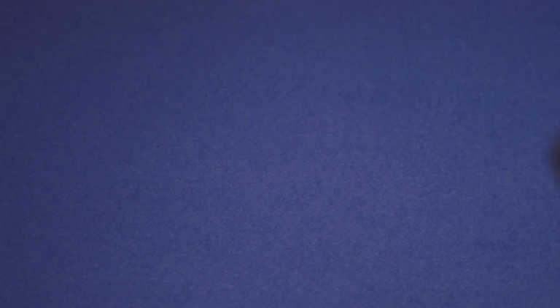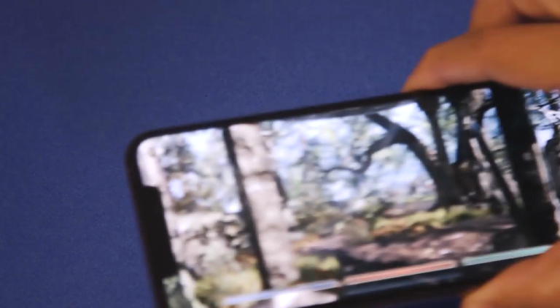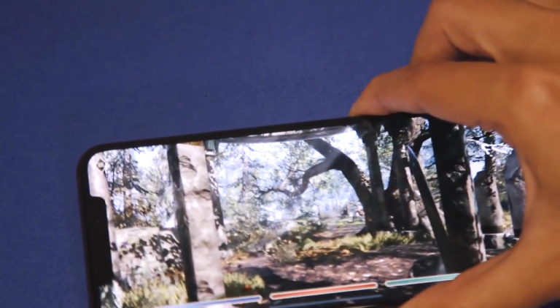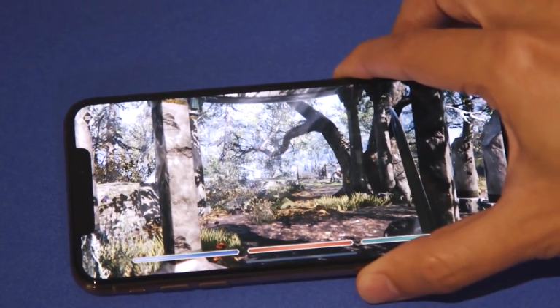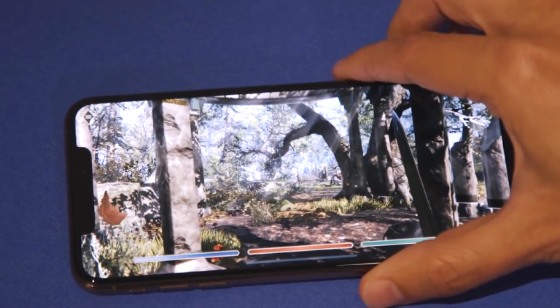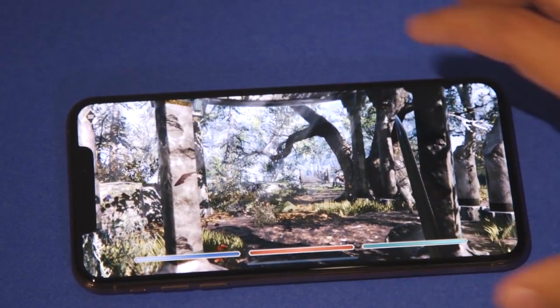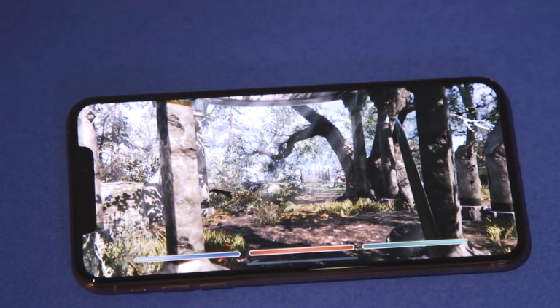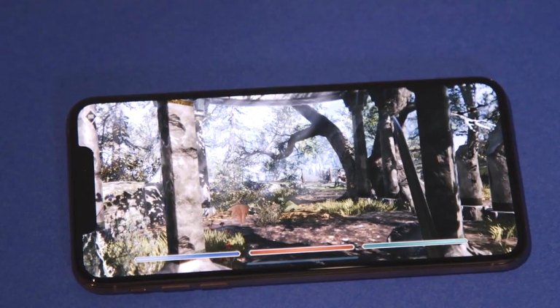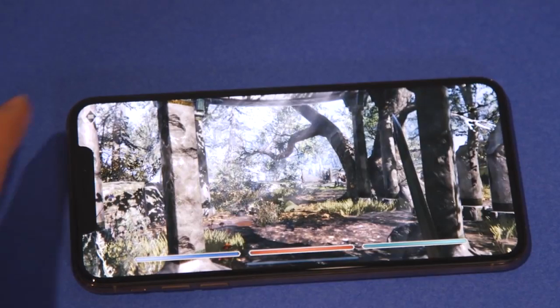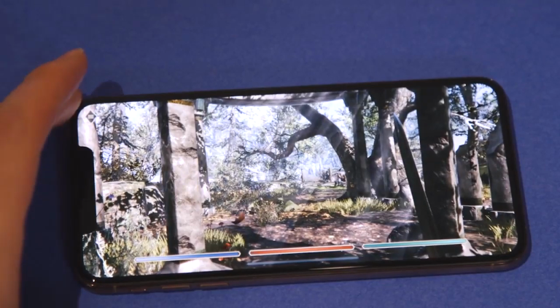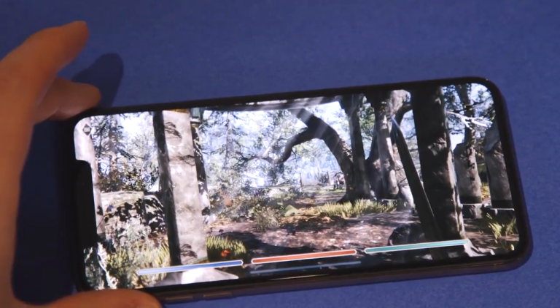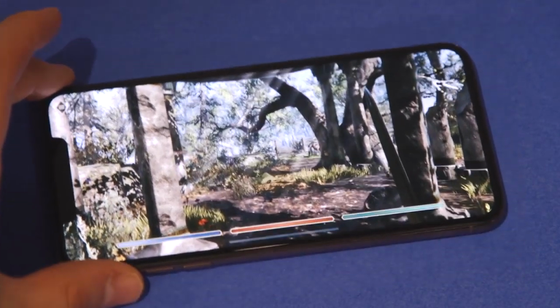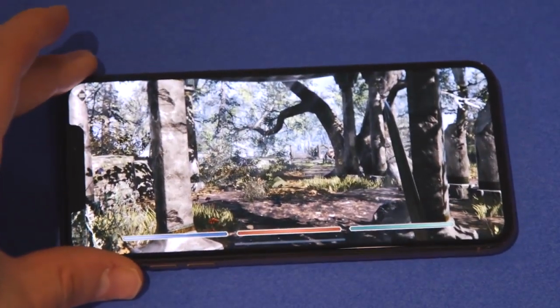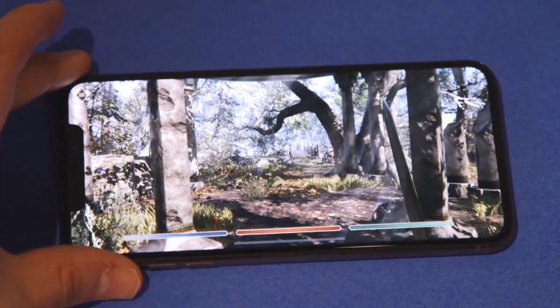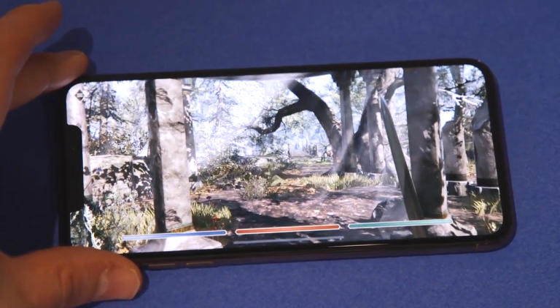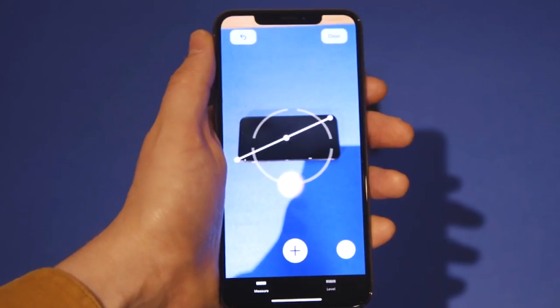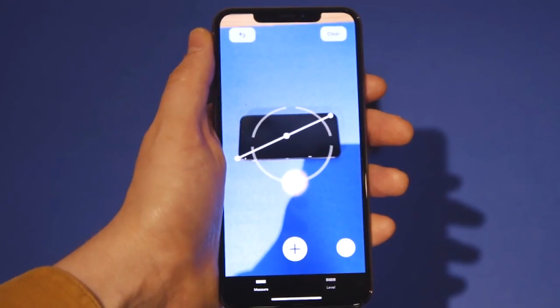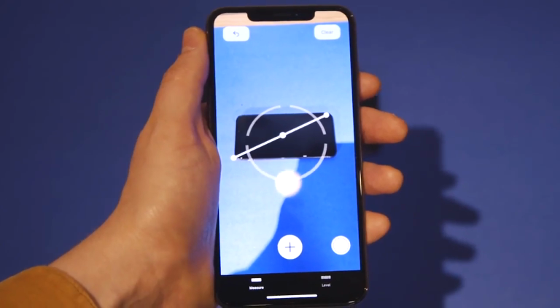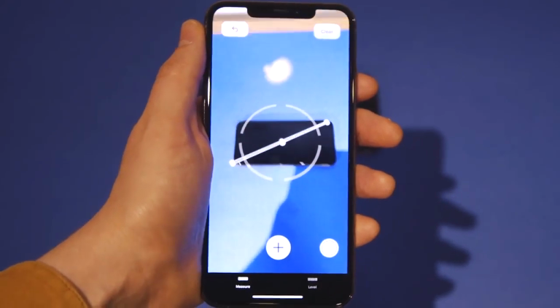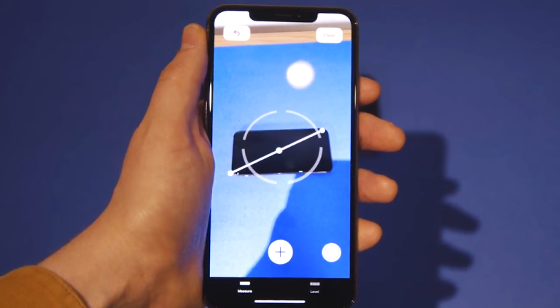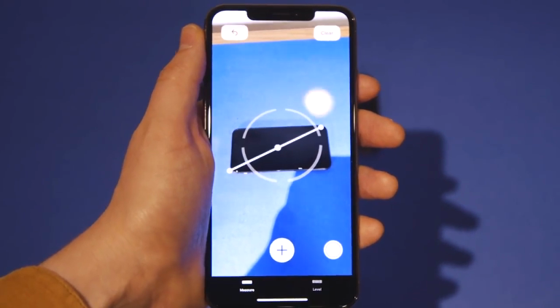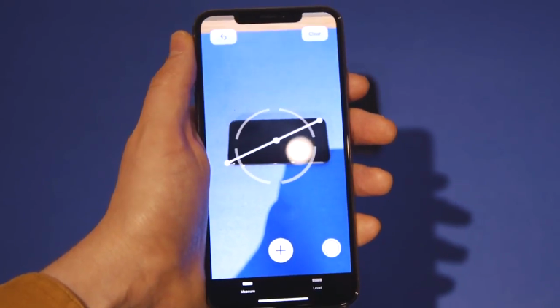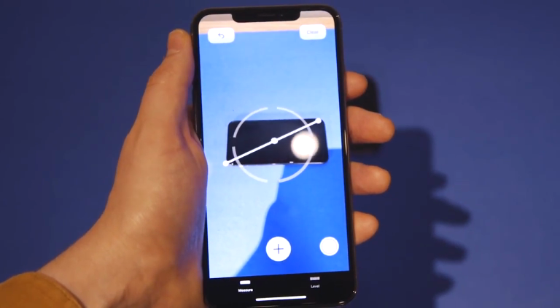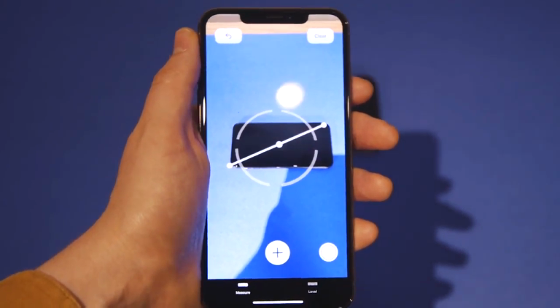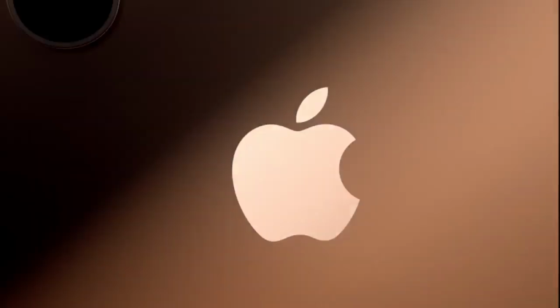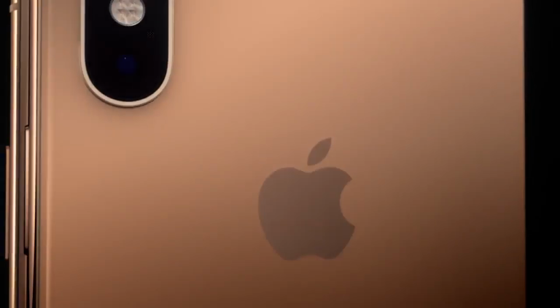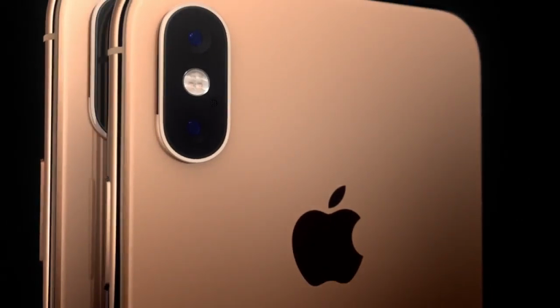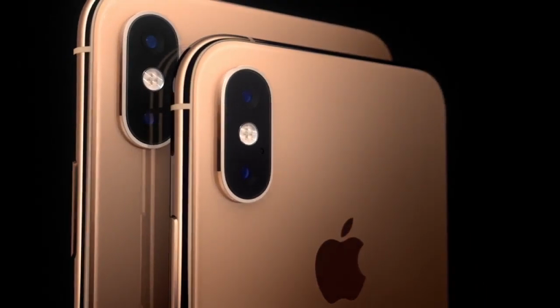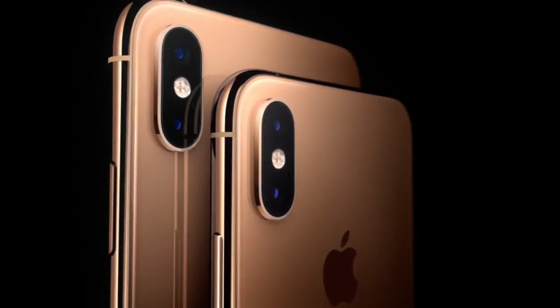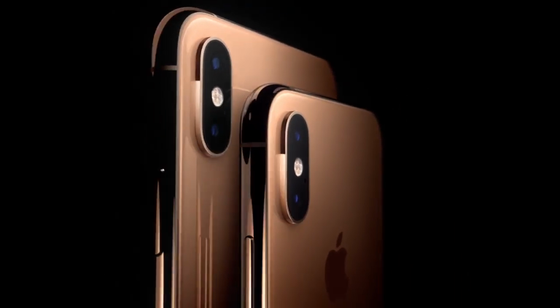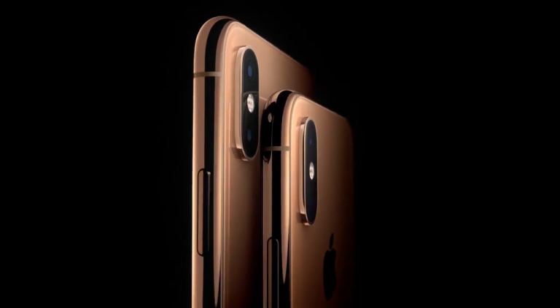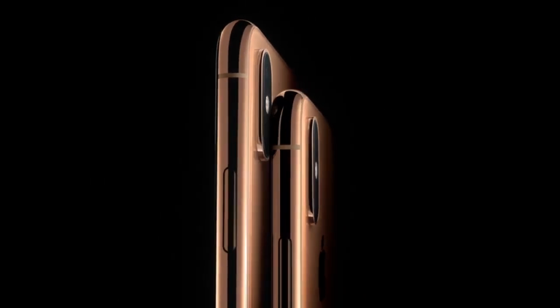The most noticeable feature is the huge OLED screen on the XS Max. It's 6.5 inches on the diagonal, bigger than any other on an Apple phone. But the XS Max starts at $1,100 and could cost you up to a grand and a half.